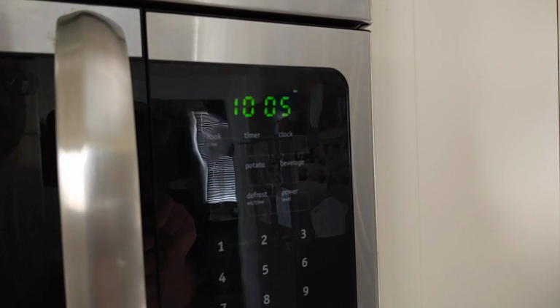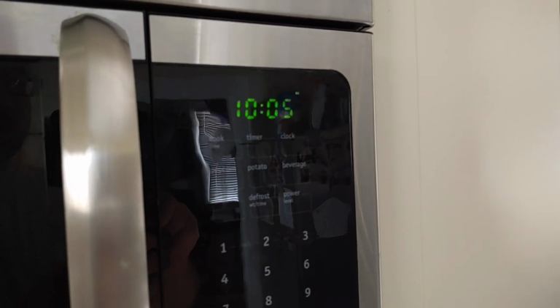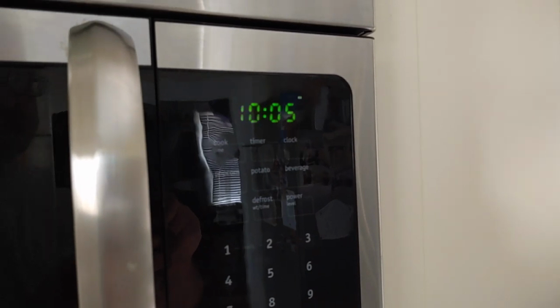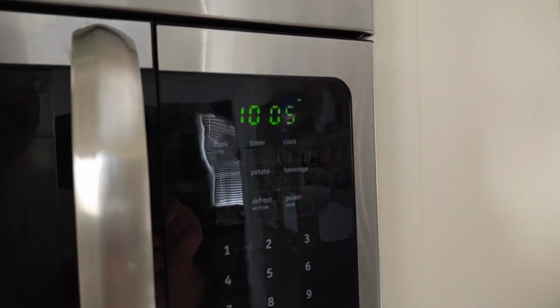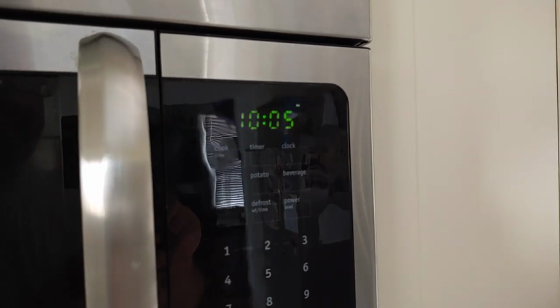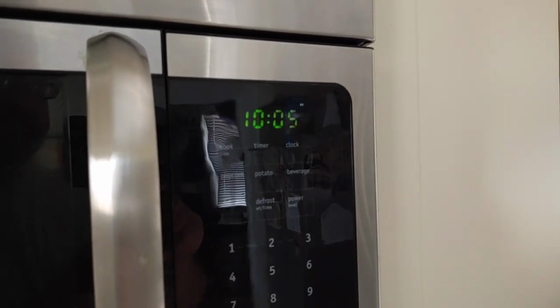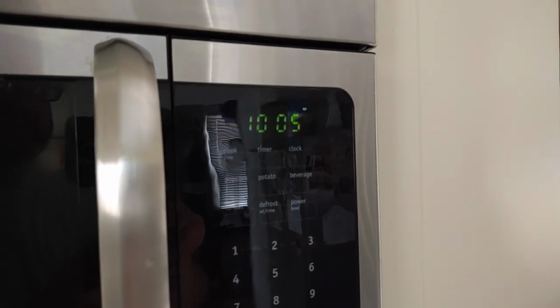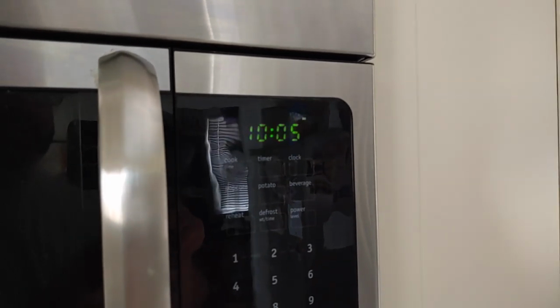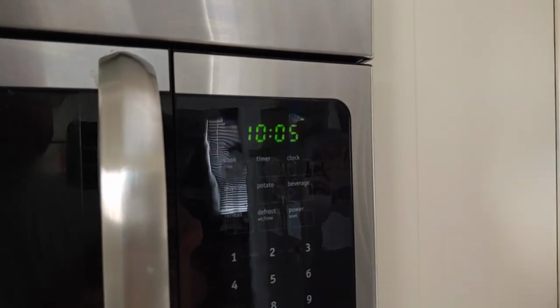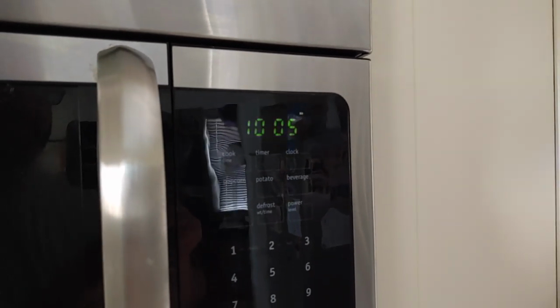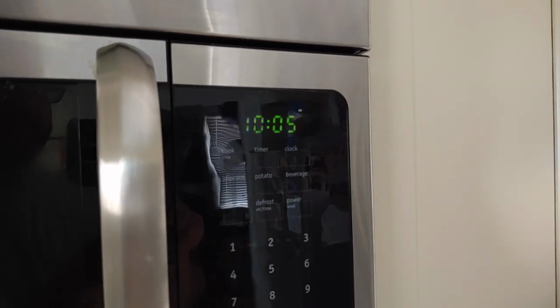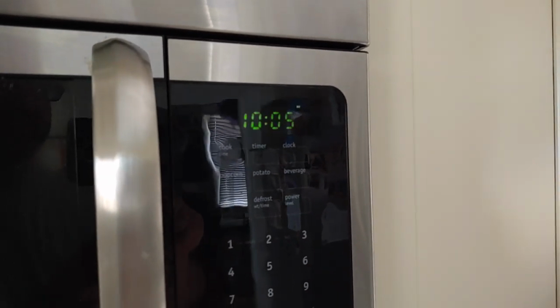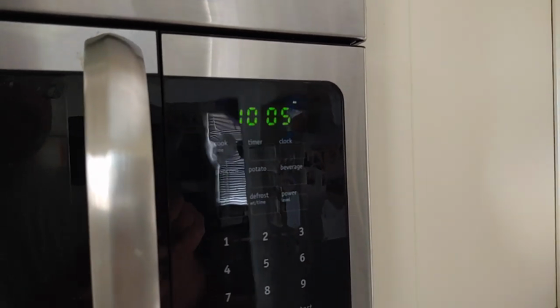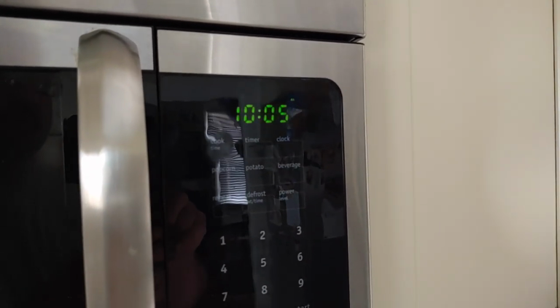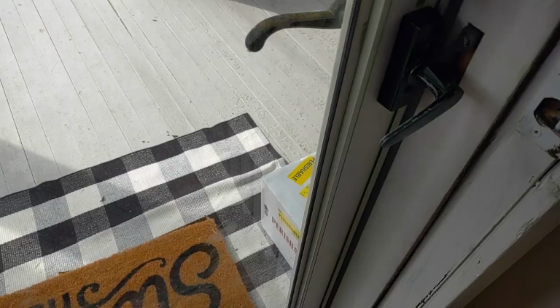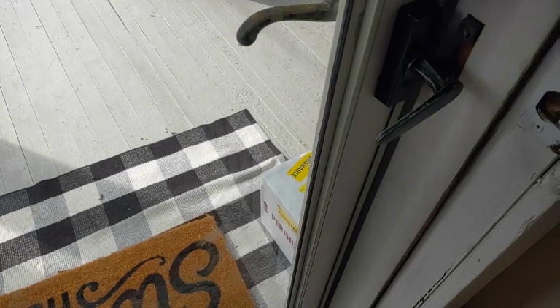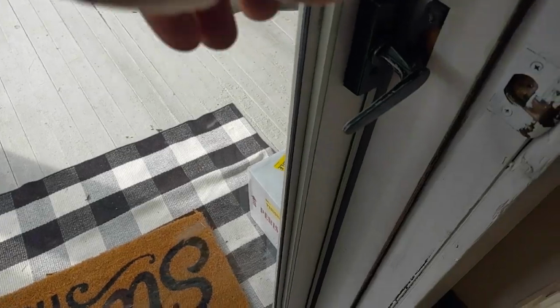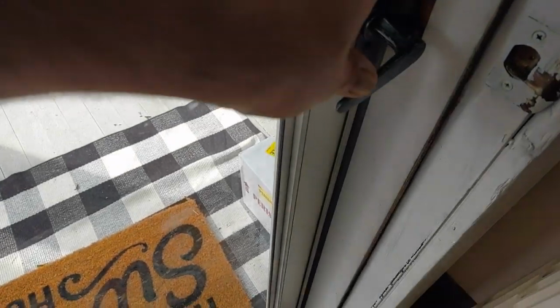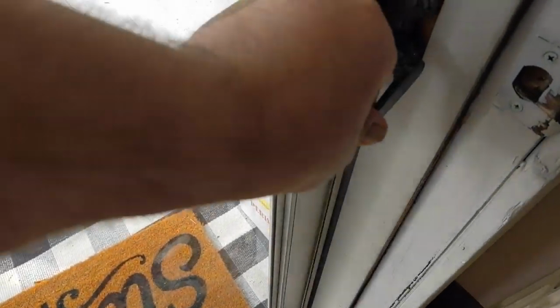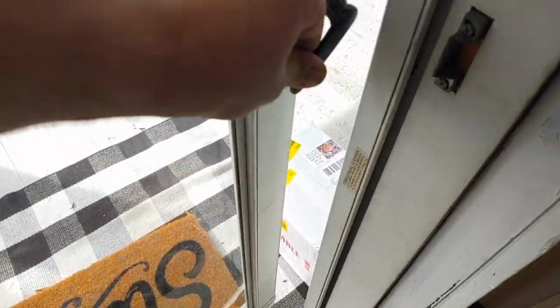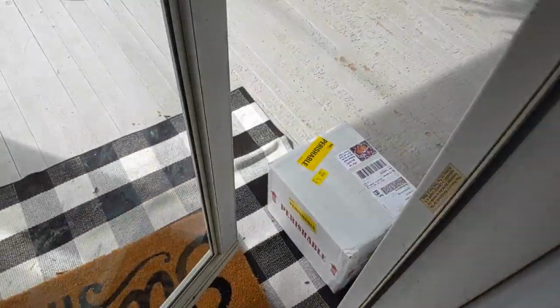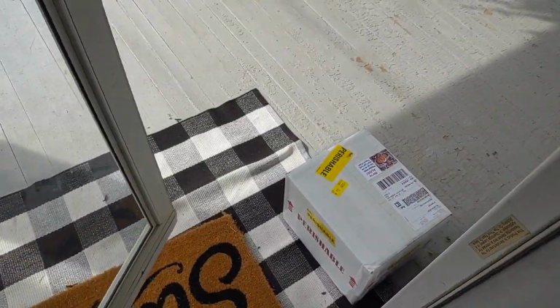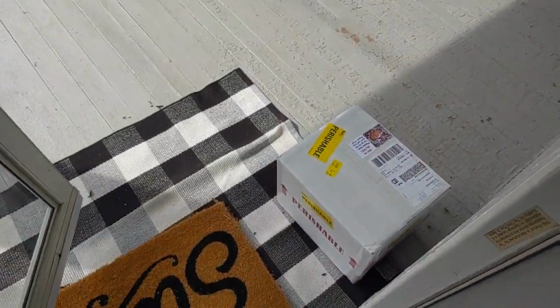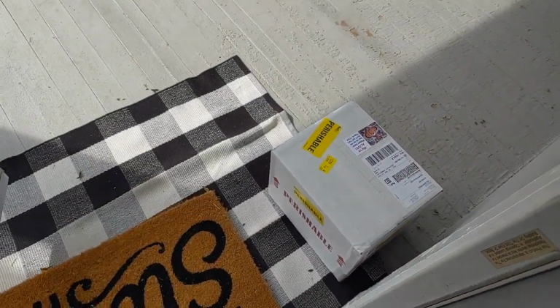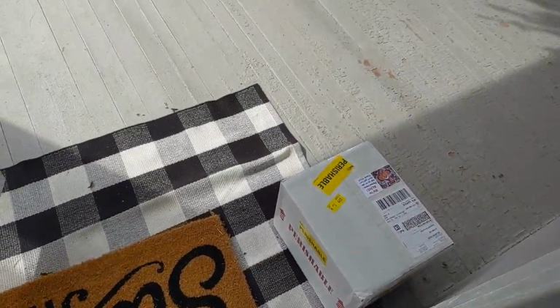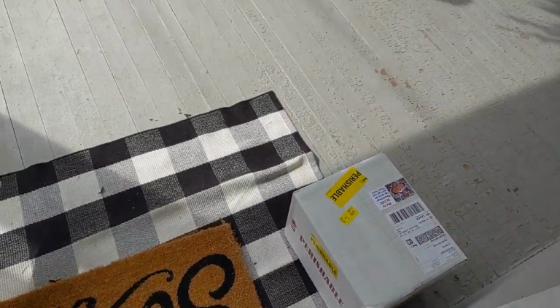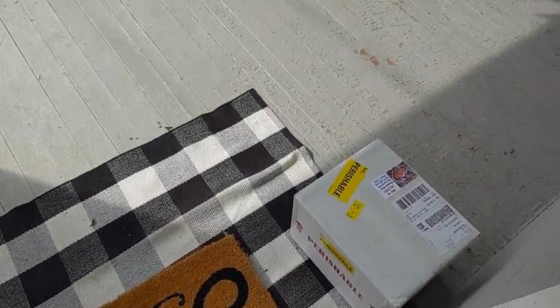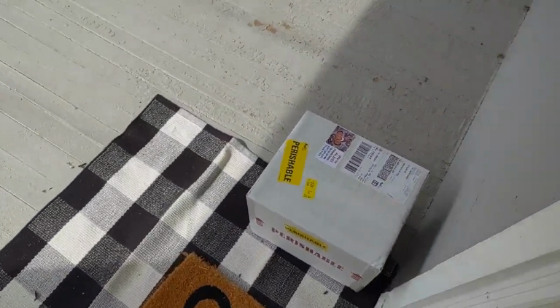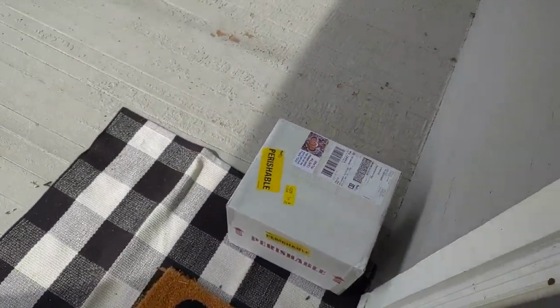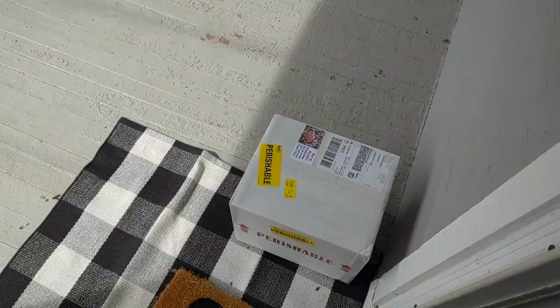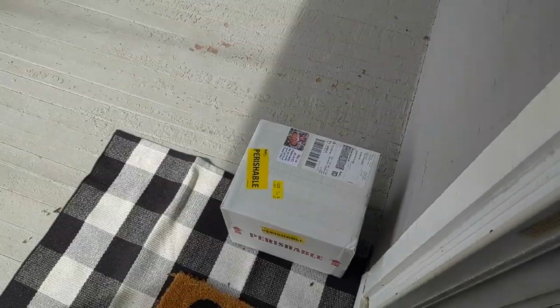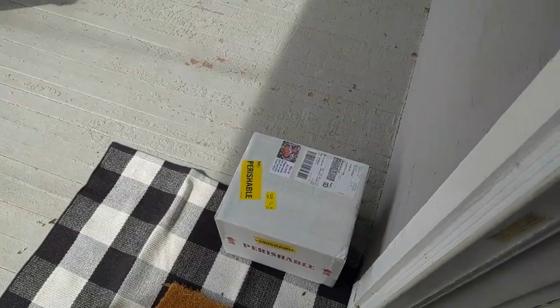It's 10:05 a.m. Let's see what just arrived at the front door. Got some corals in the mail. Coral!